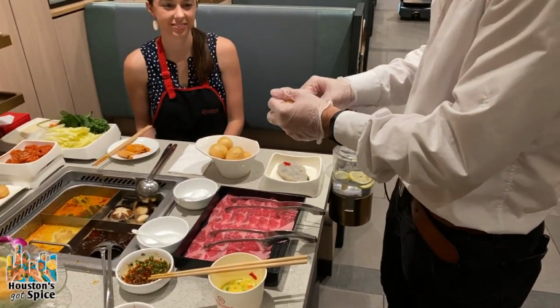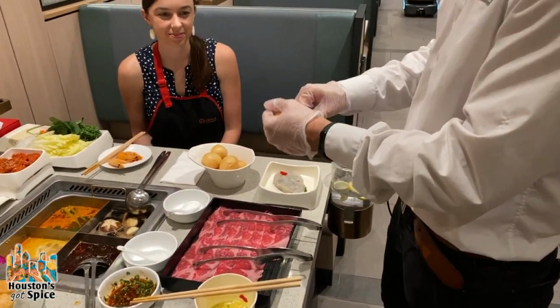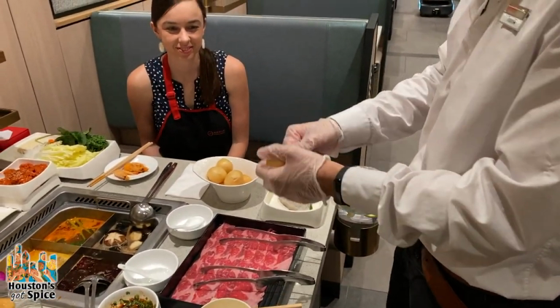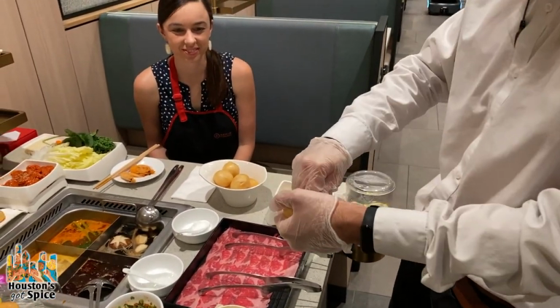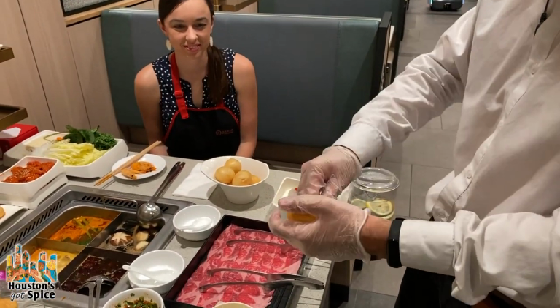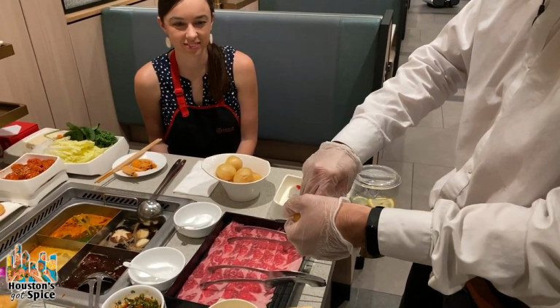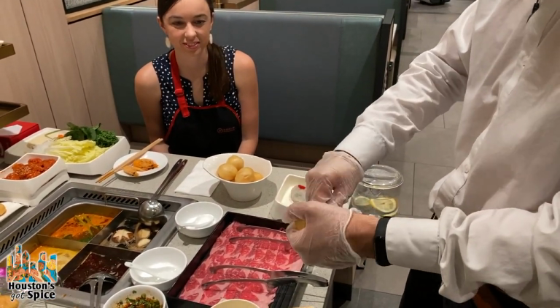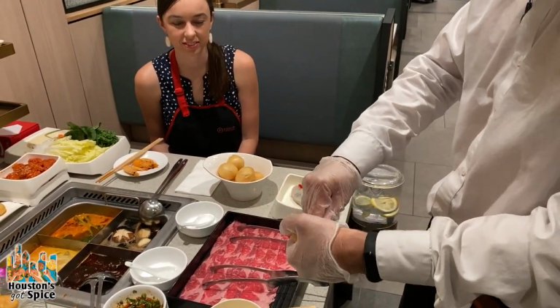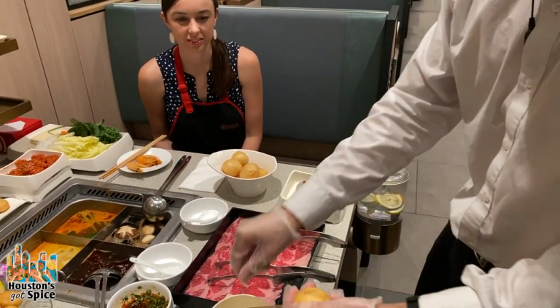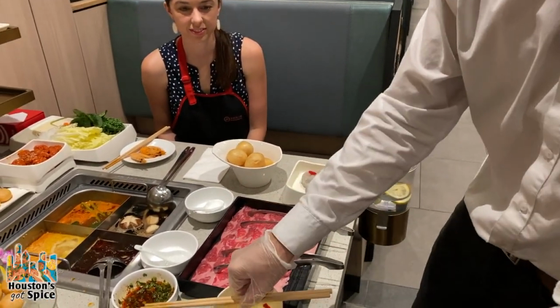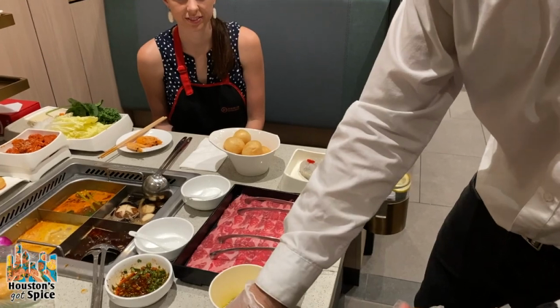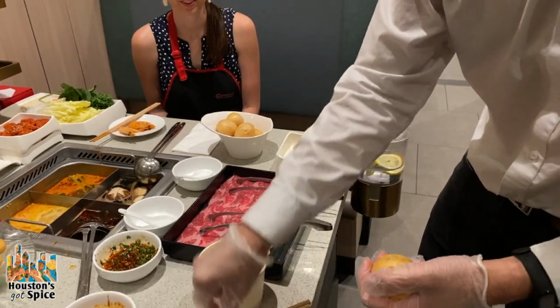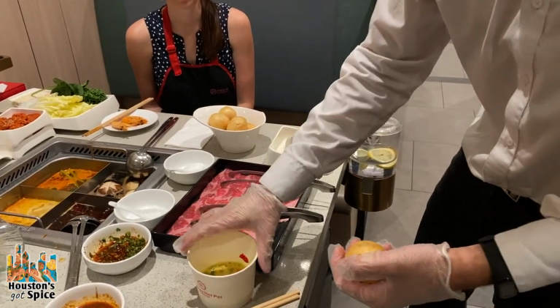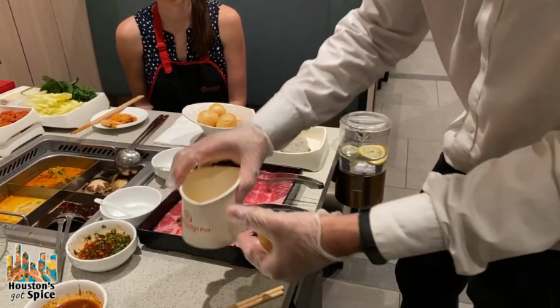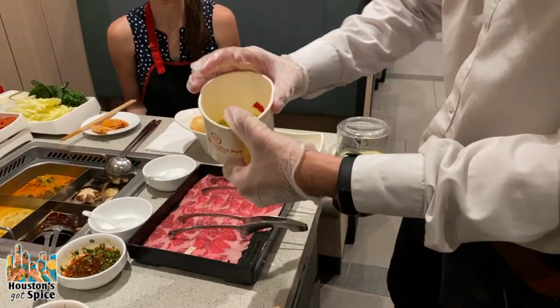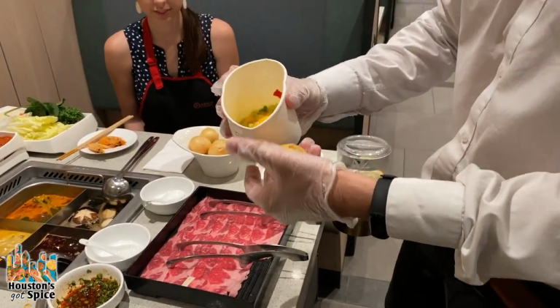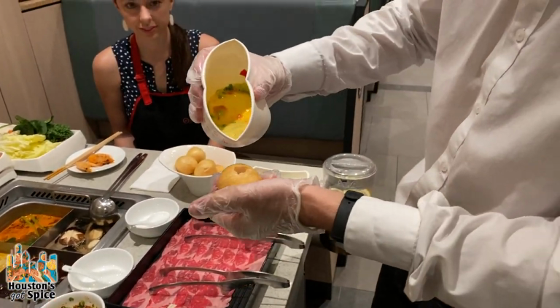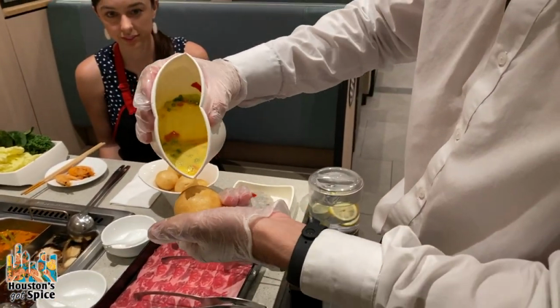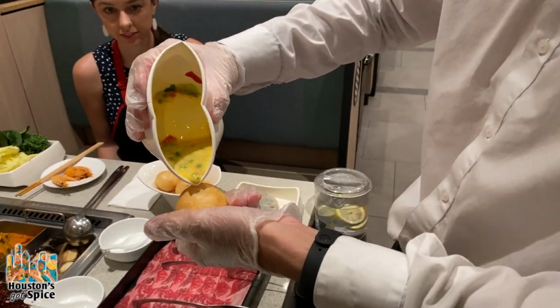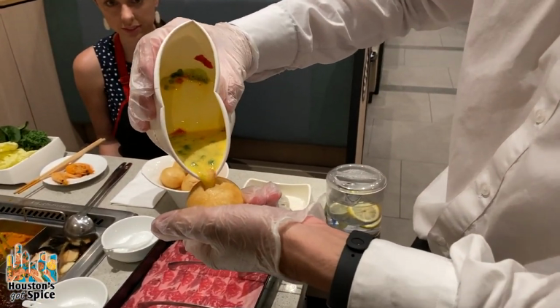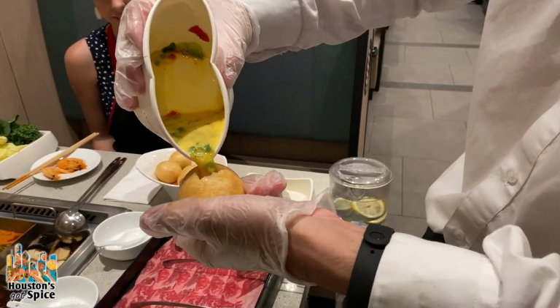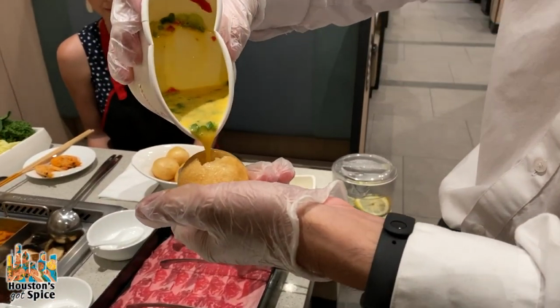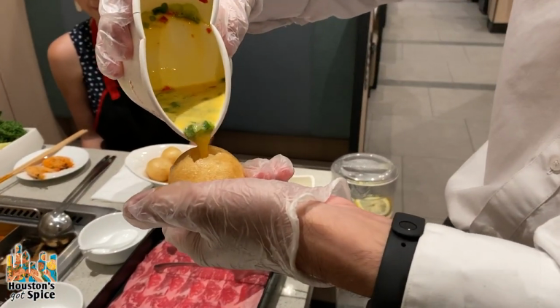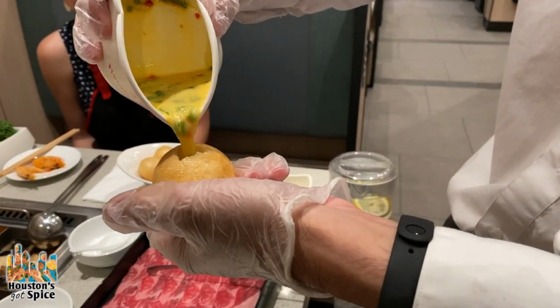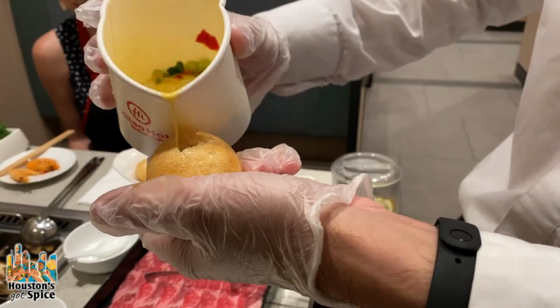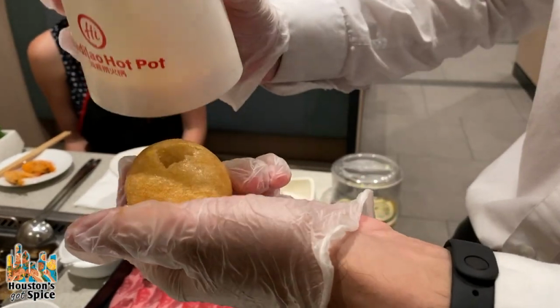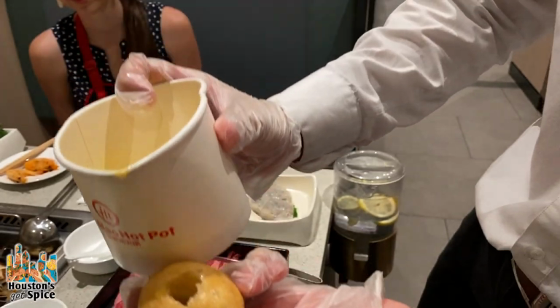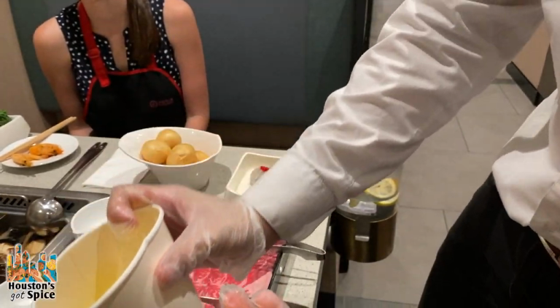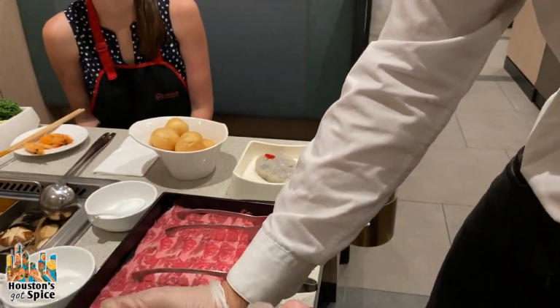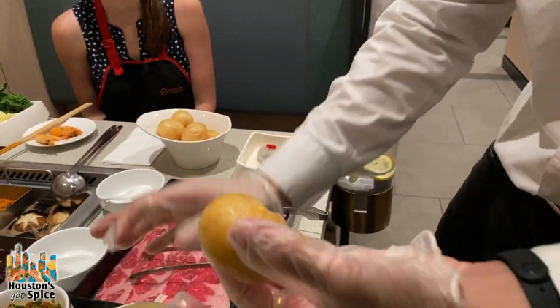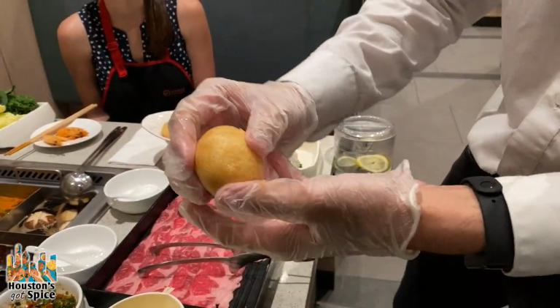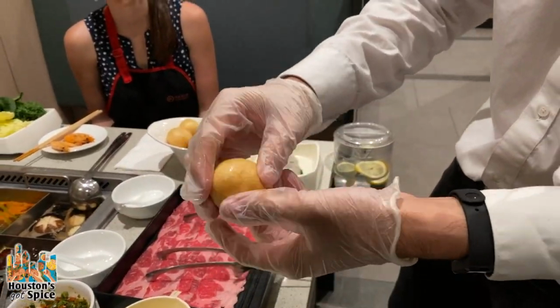The dodo balls are made with an egg mixture and a shrimp paste filling. According to our server, almost every table gets at least one order of dodo balls.